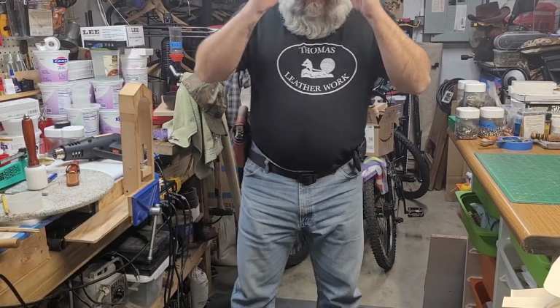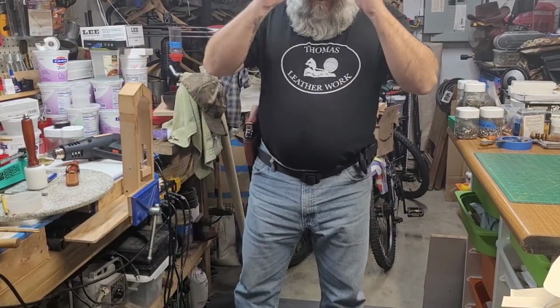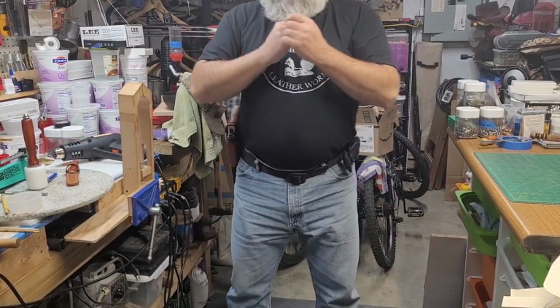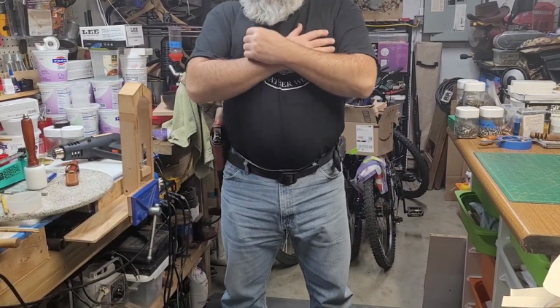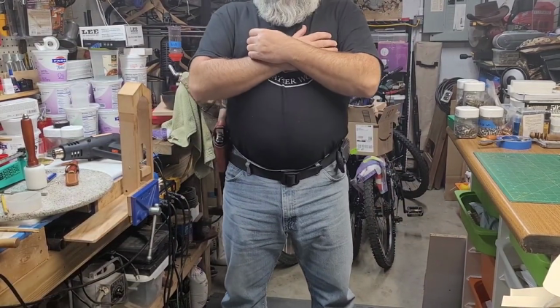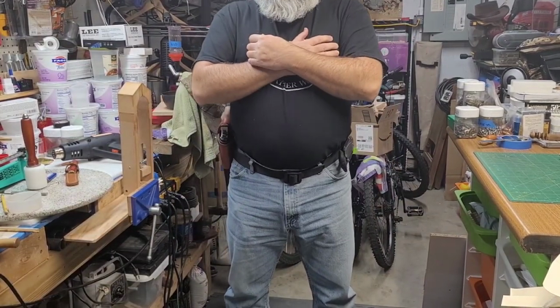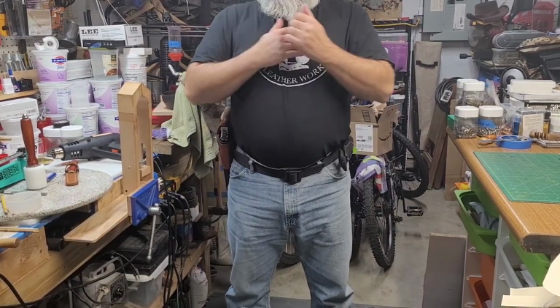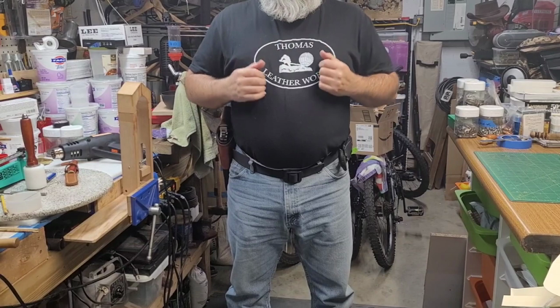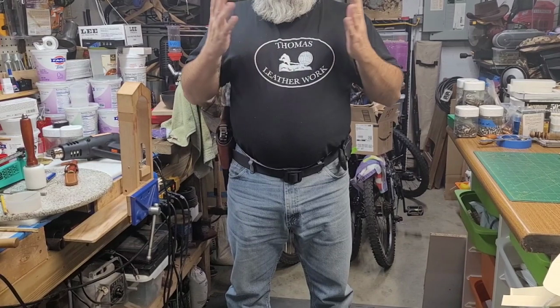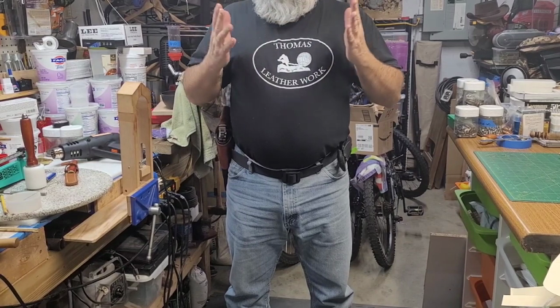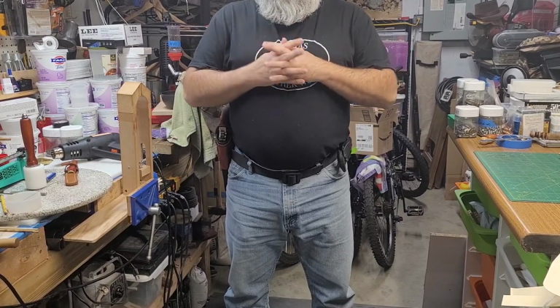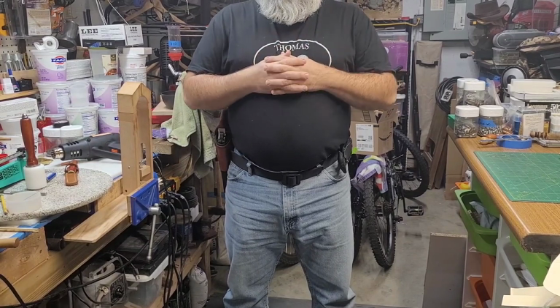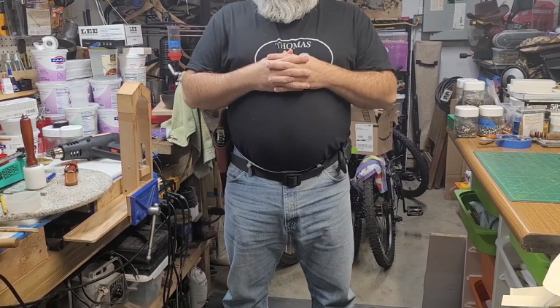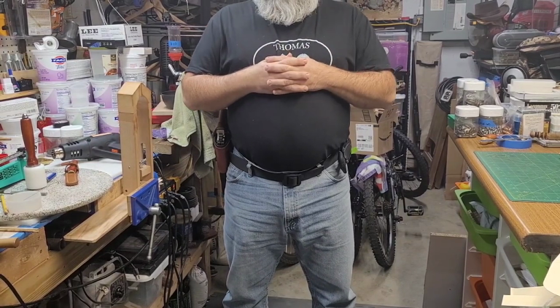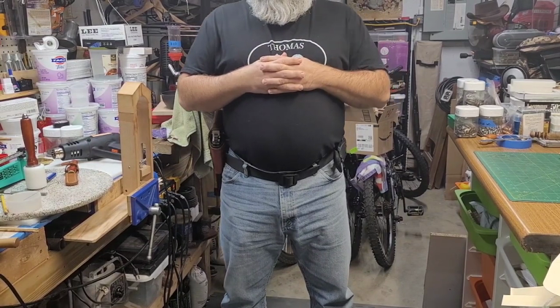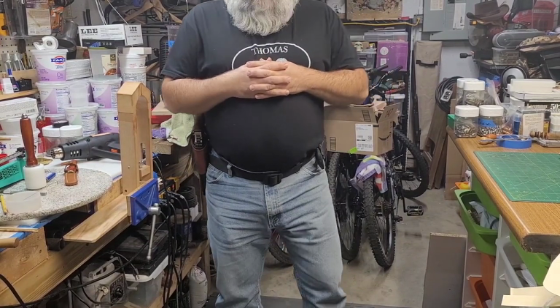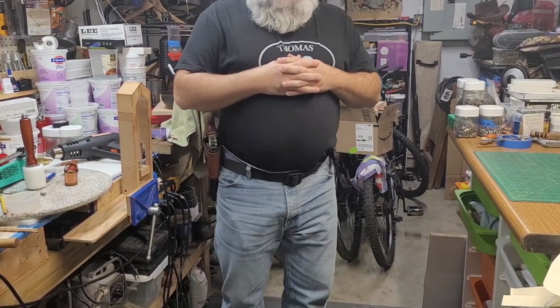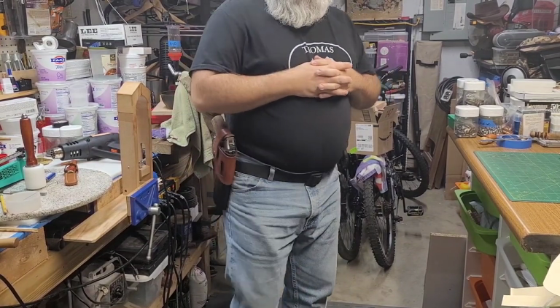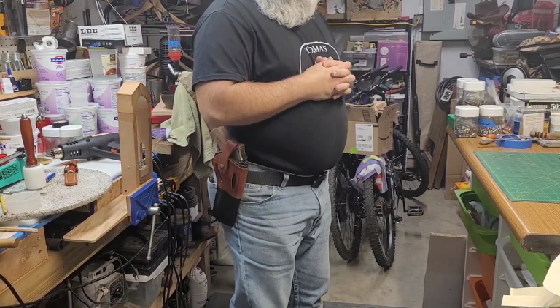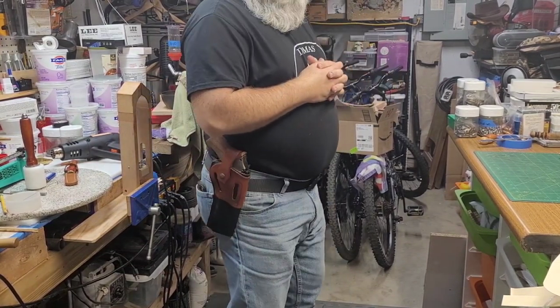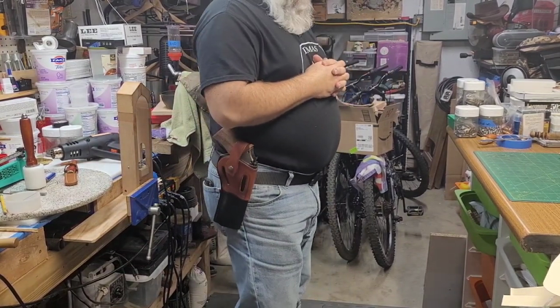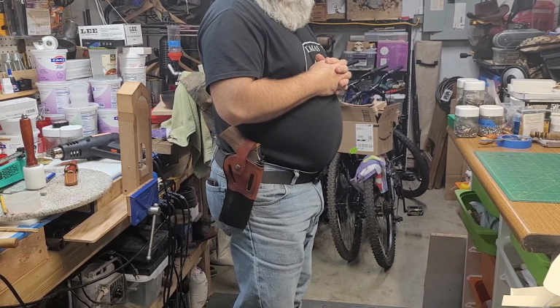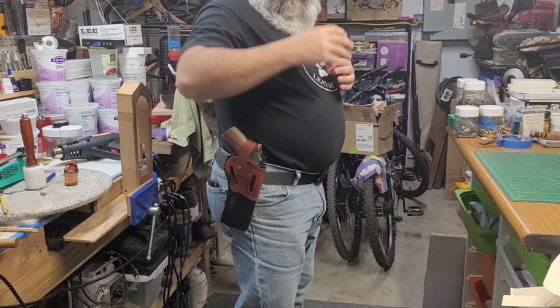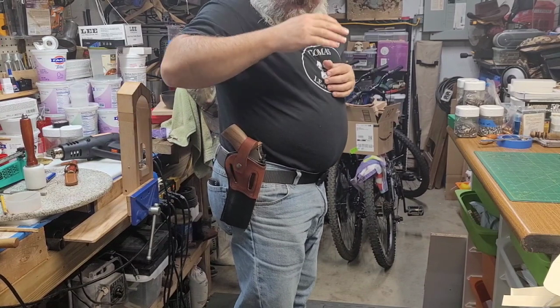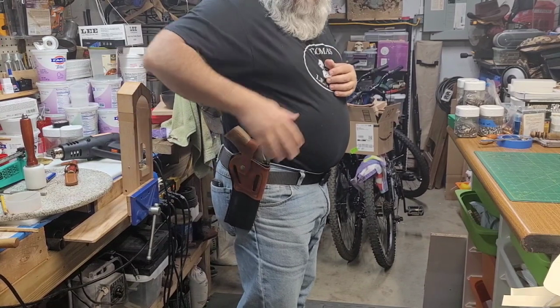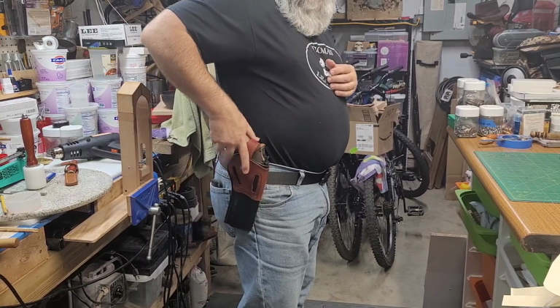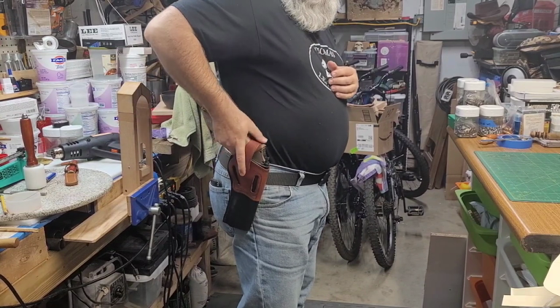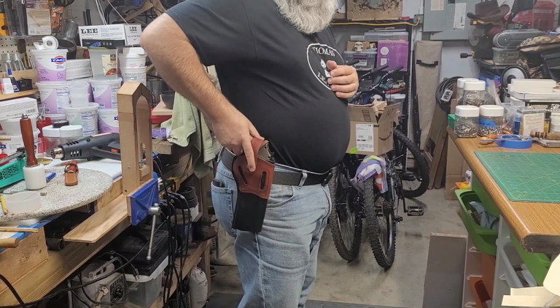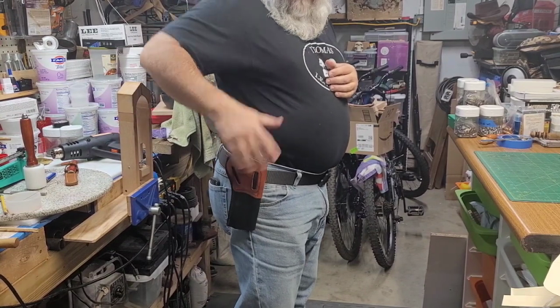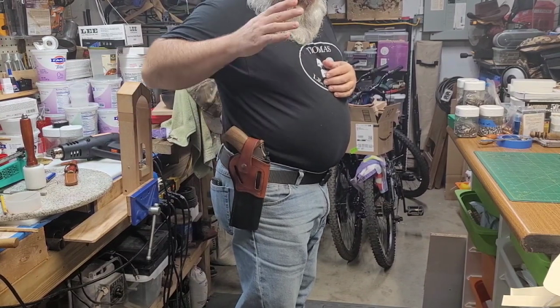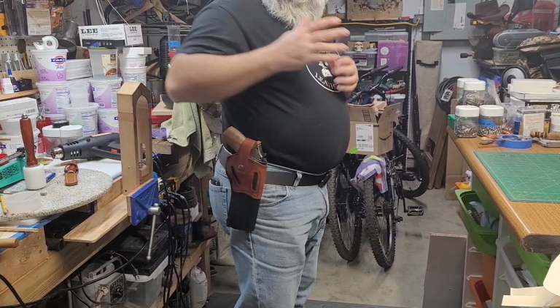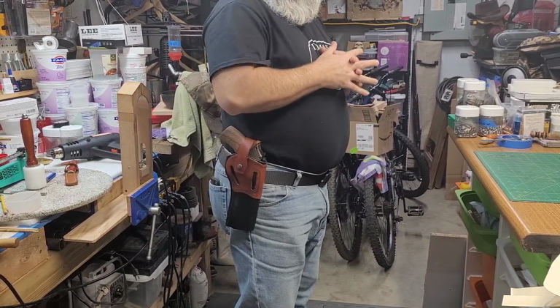Hello all, hope you had a good week, happy Friday, hope you're gonna have a great weekend. Got something I wanted to share — this is the latest project that just finished up for my friend Will Holster.